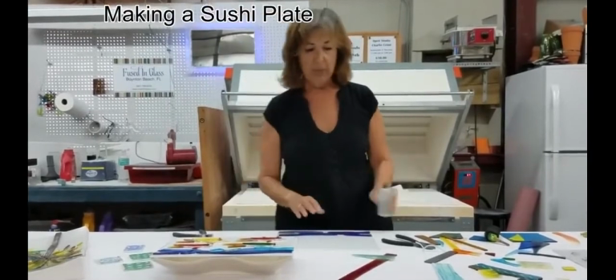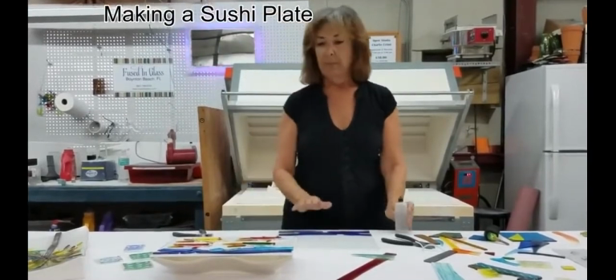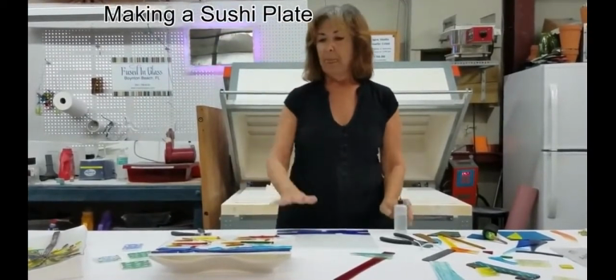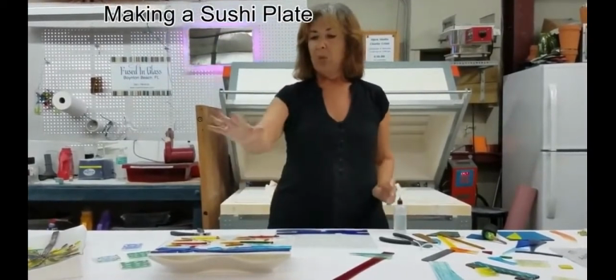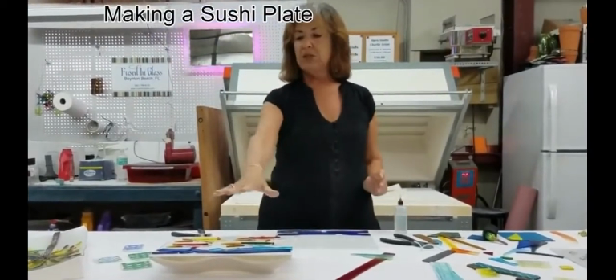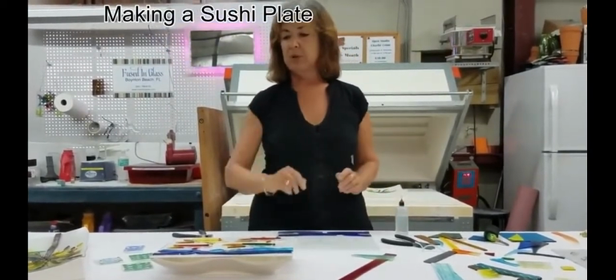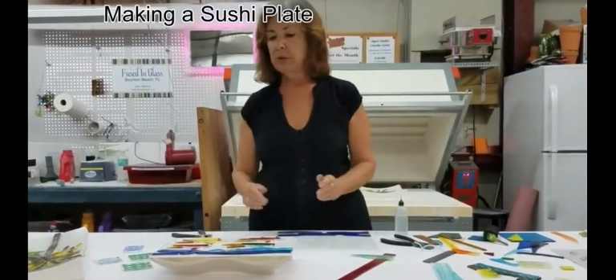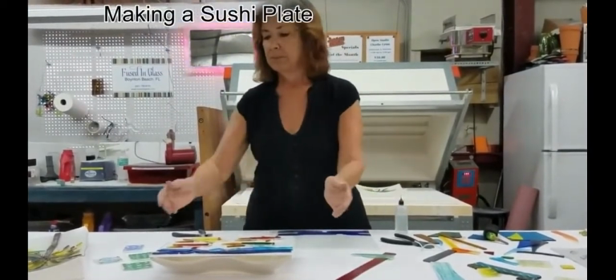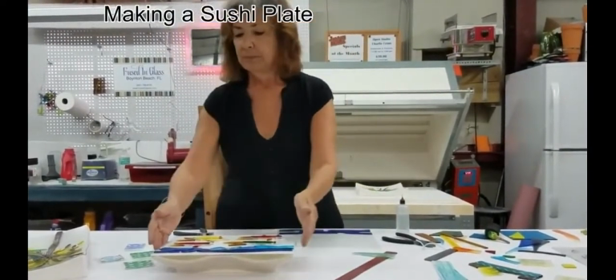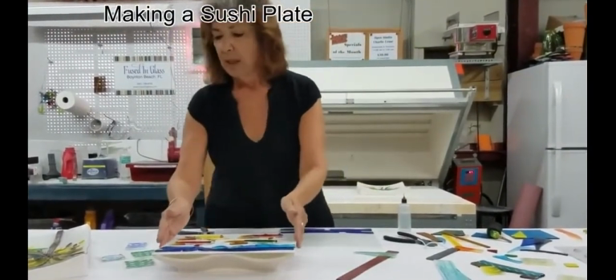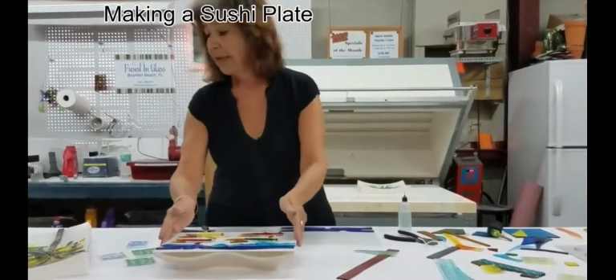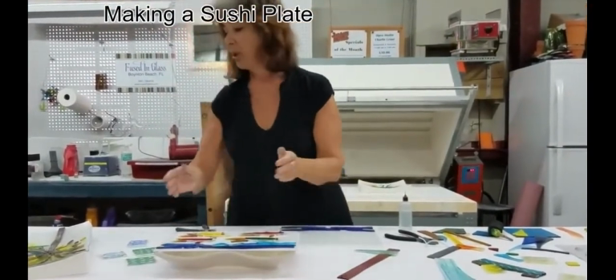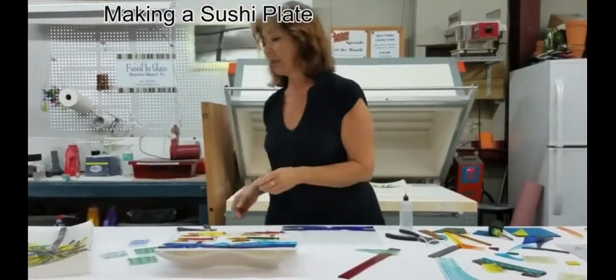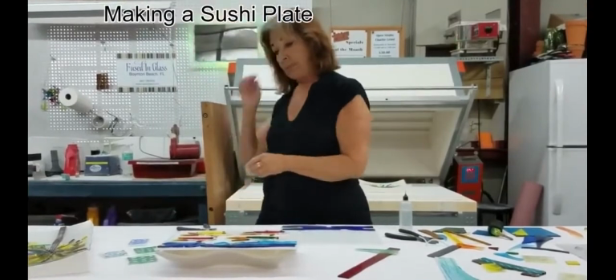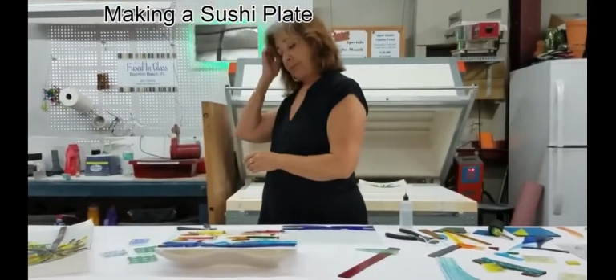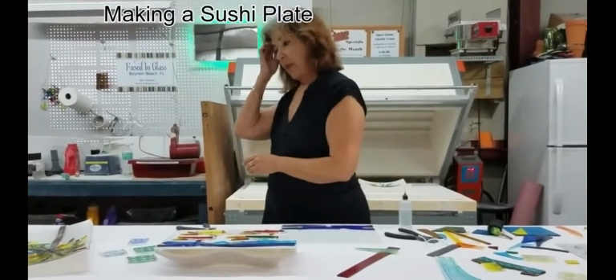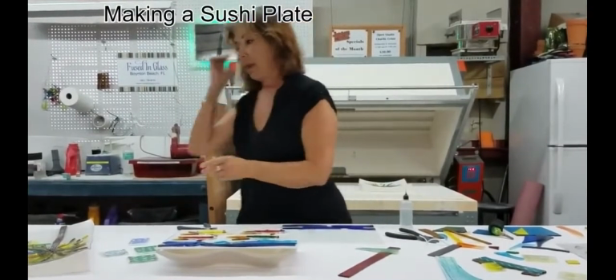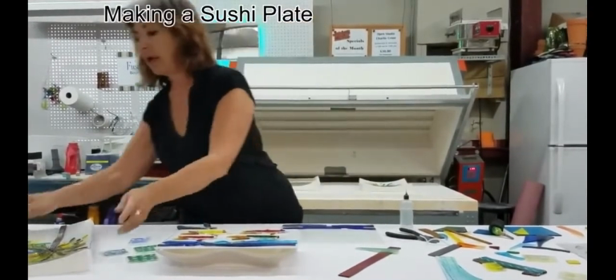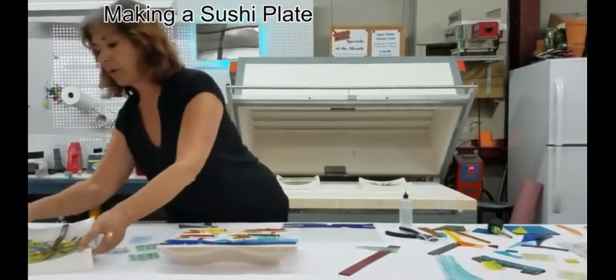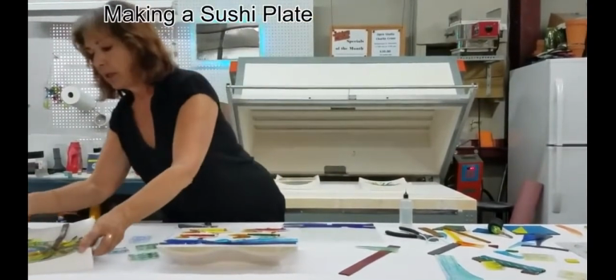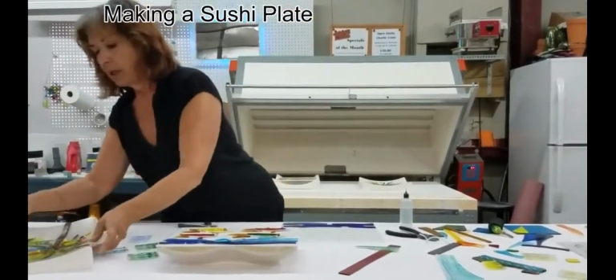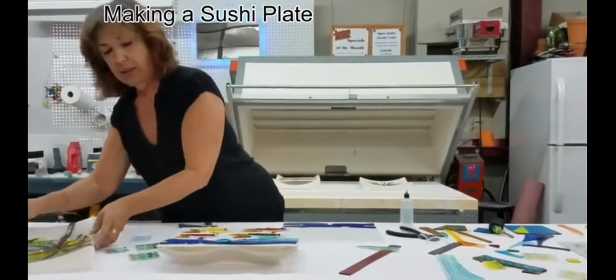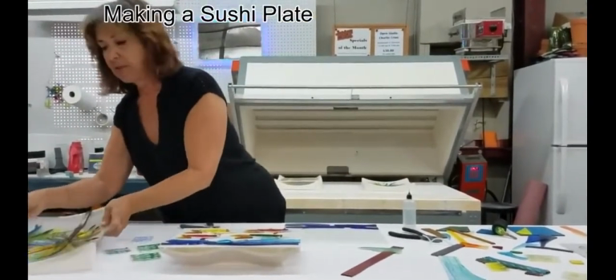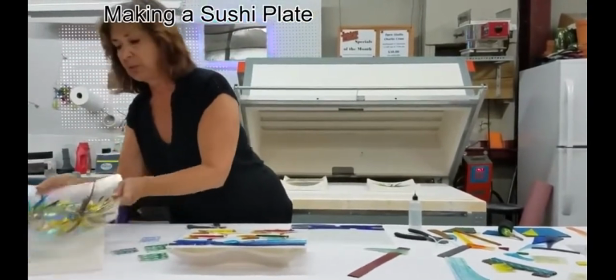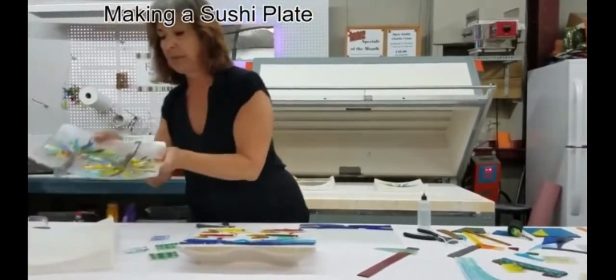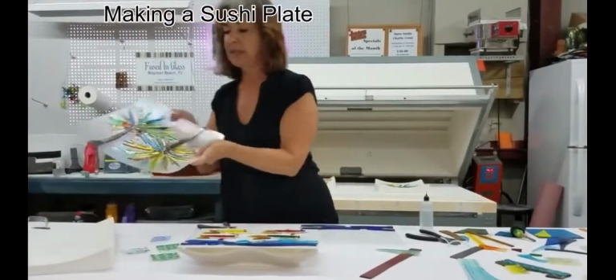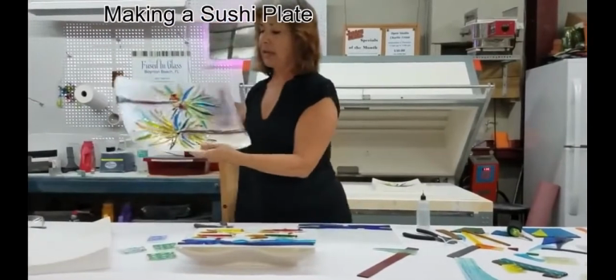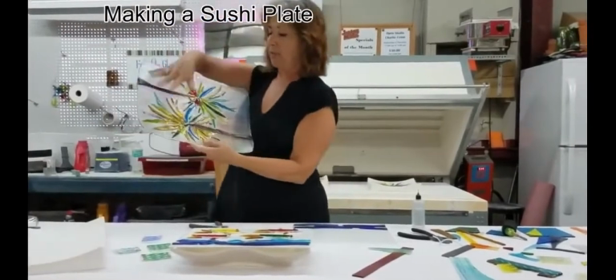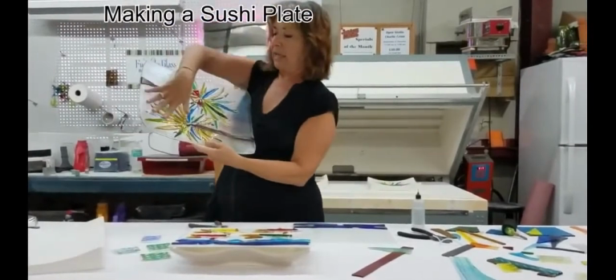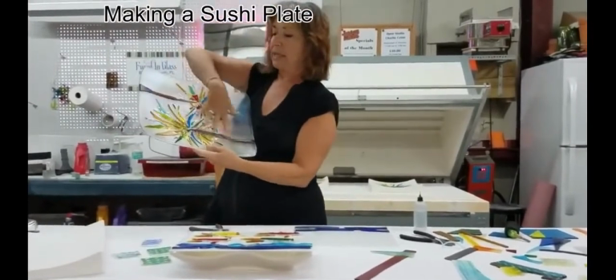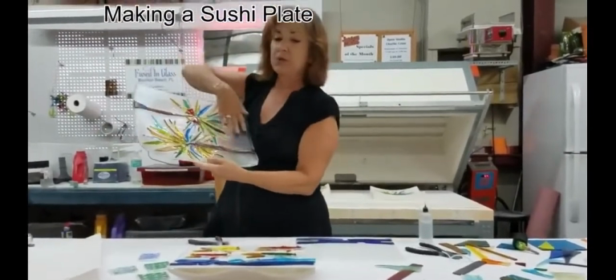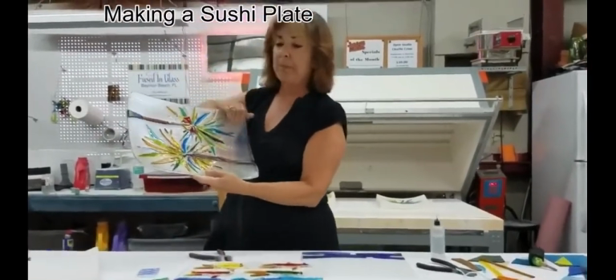Once the shapes are glued, they get put into the kiln, and they come out — this is a very similar type piece — they come out flat and adhere to the base.